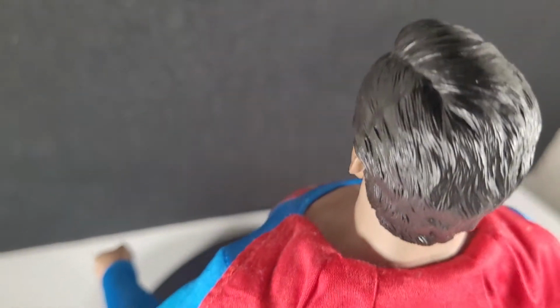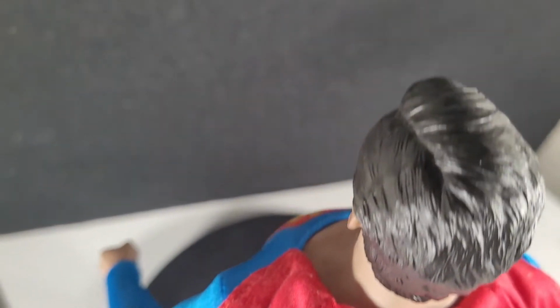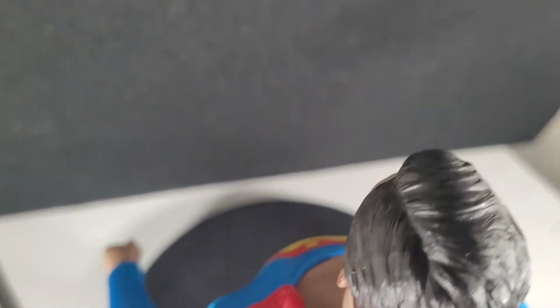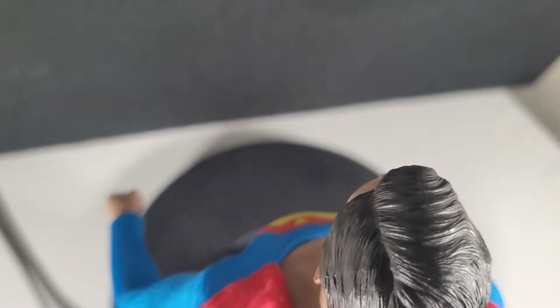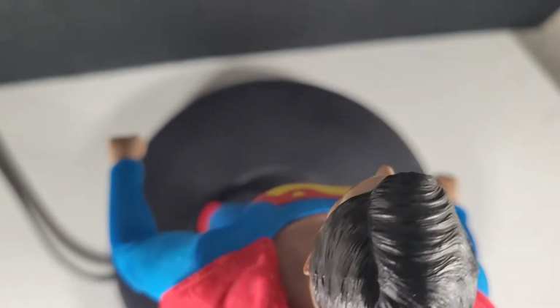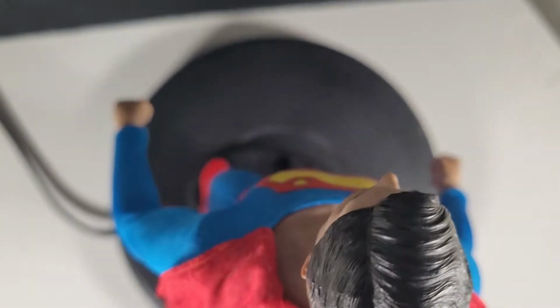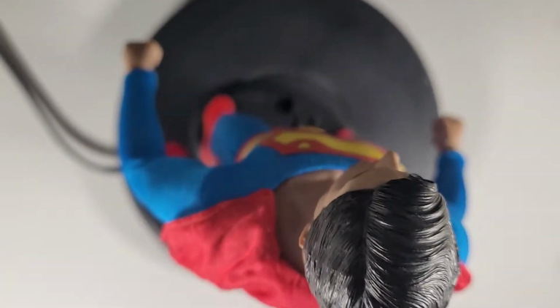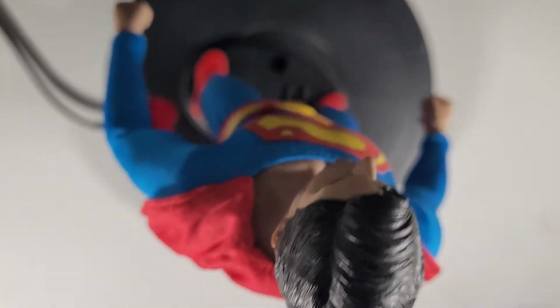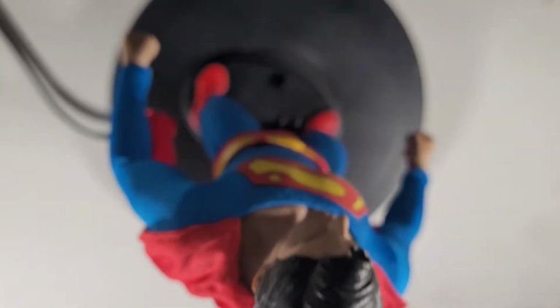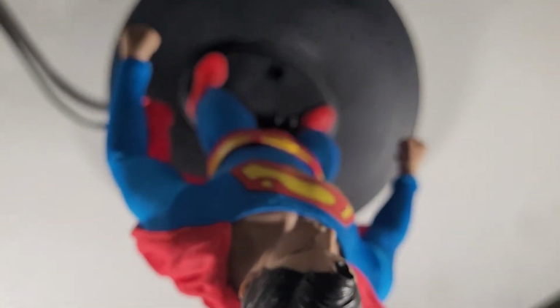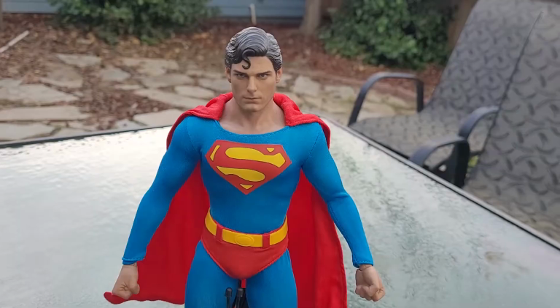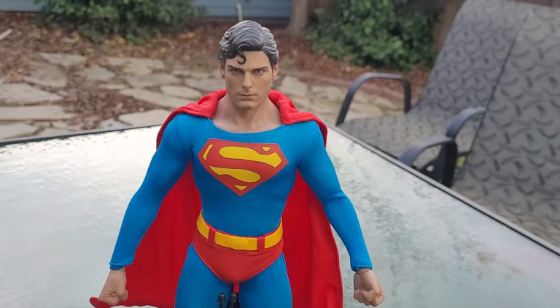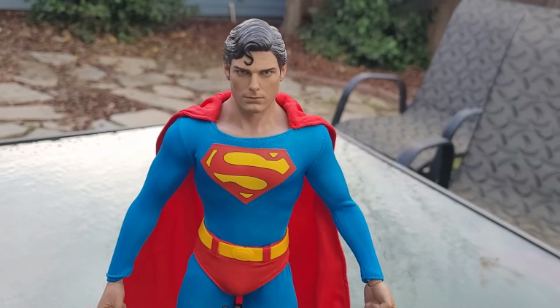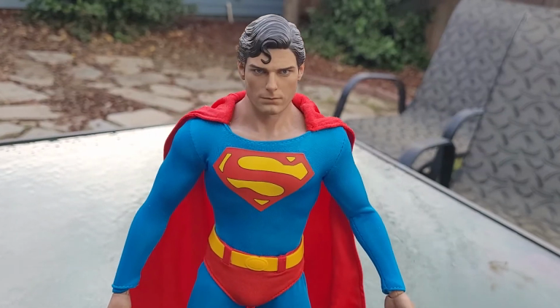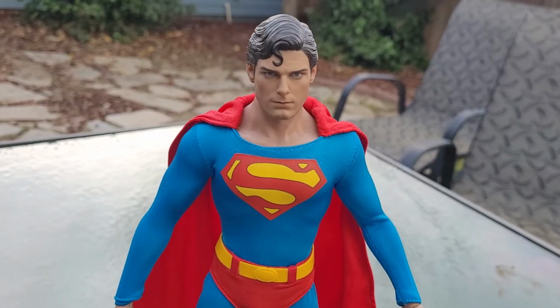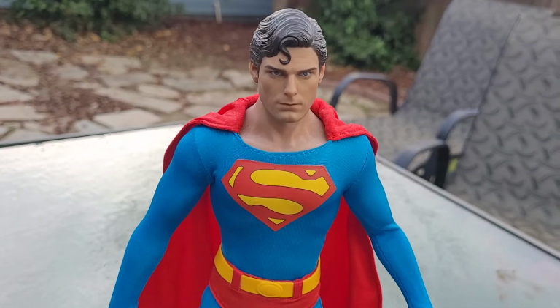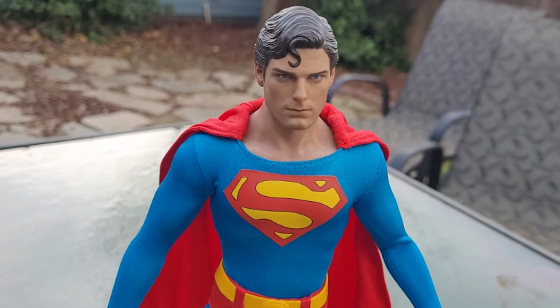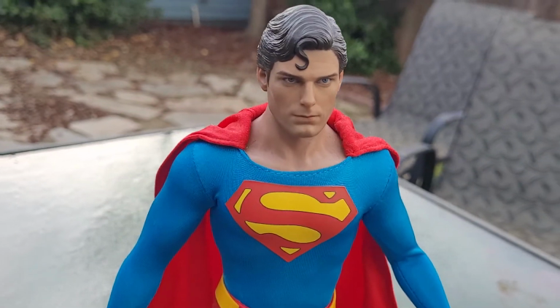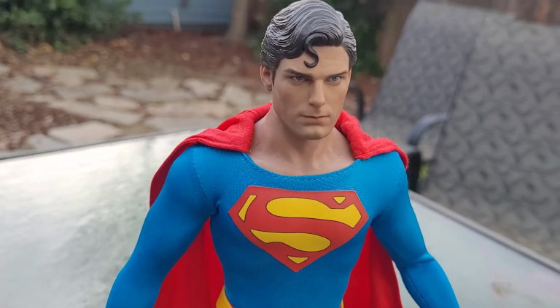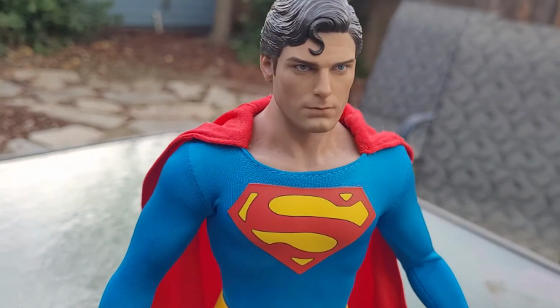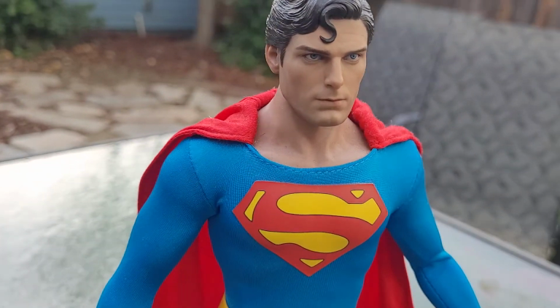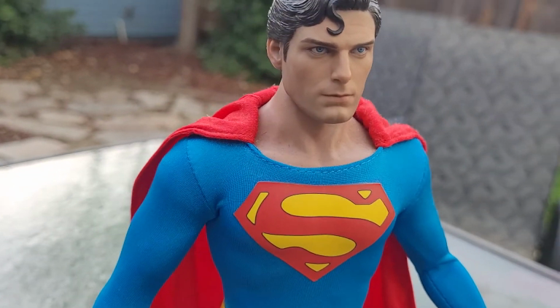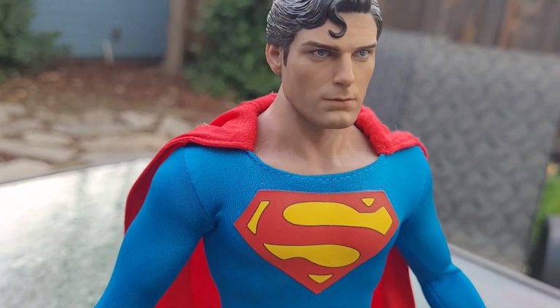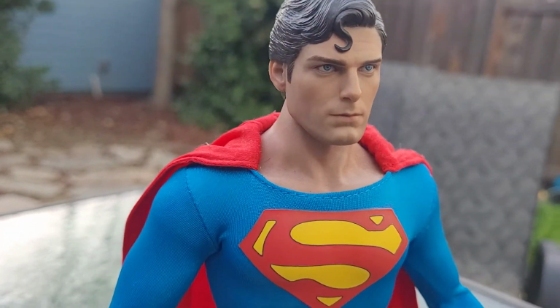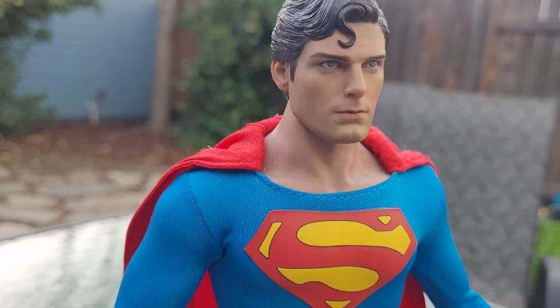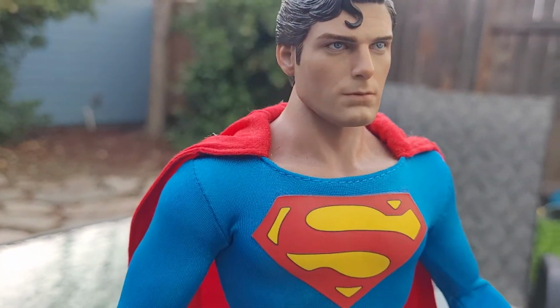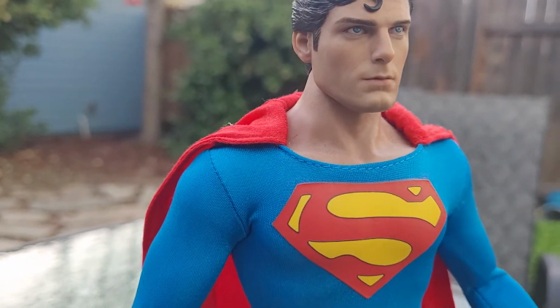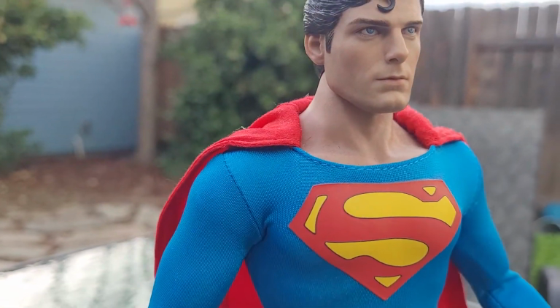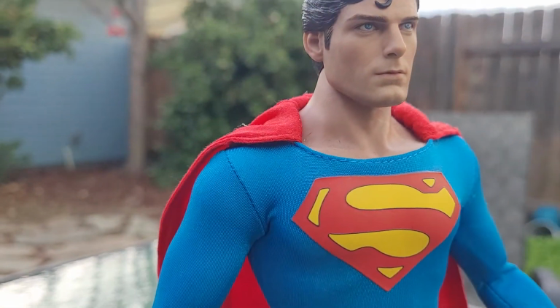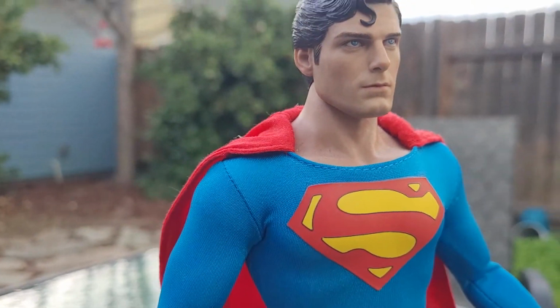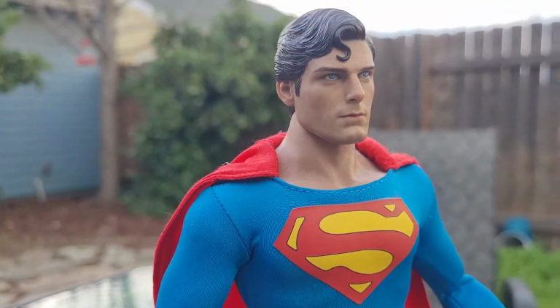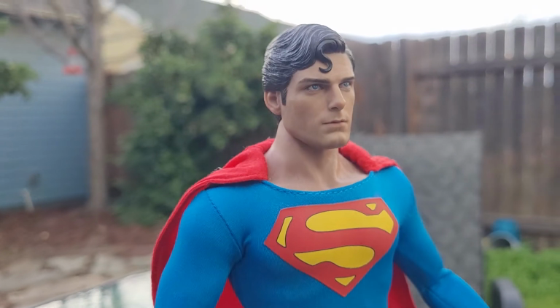Next I'm going to take him outside so you can see what he looks like in natural light. I think it looks even better.